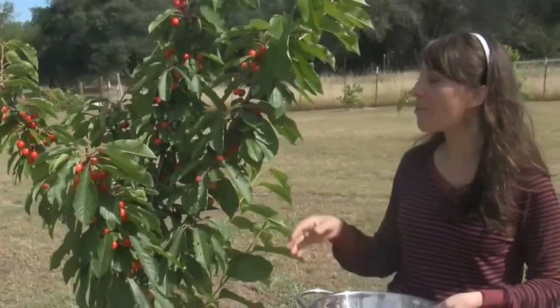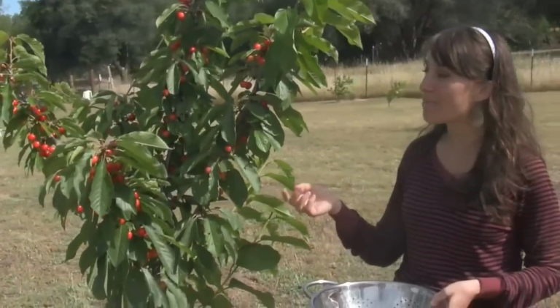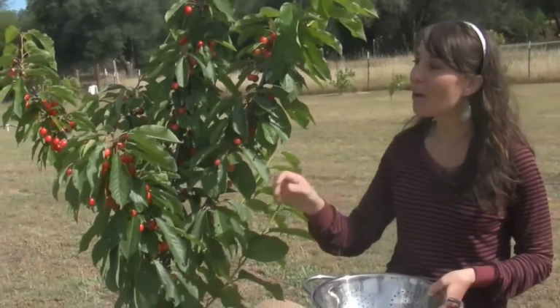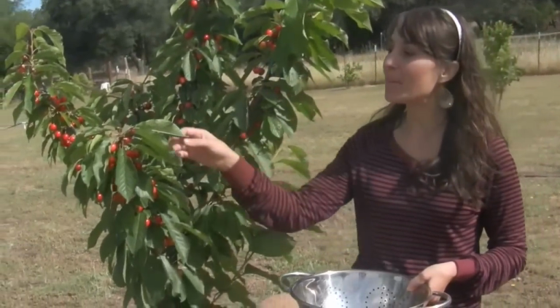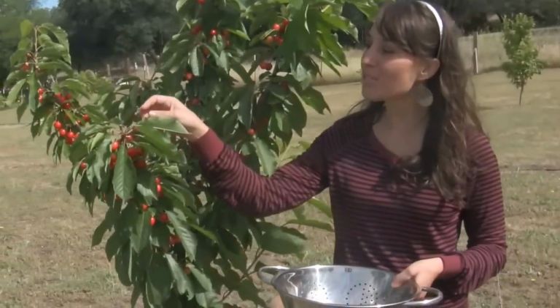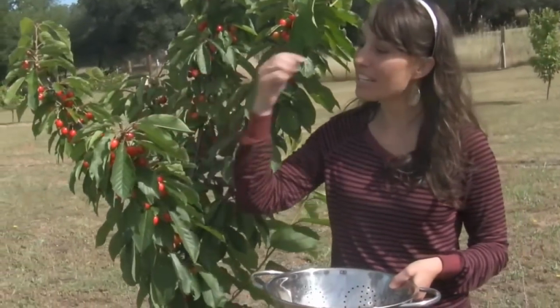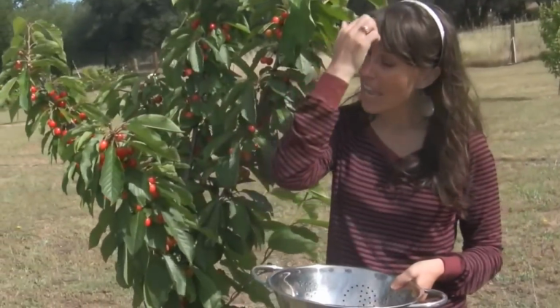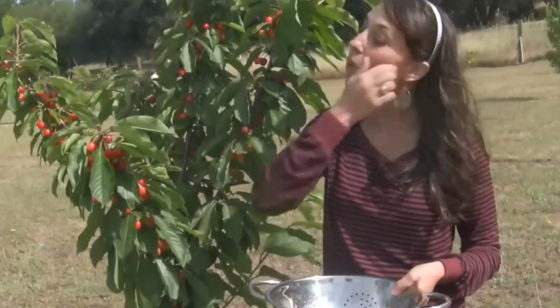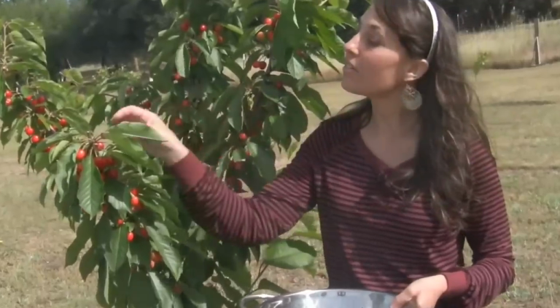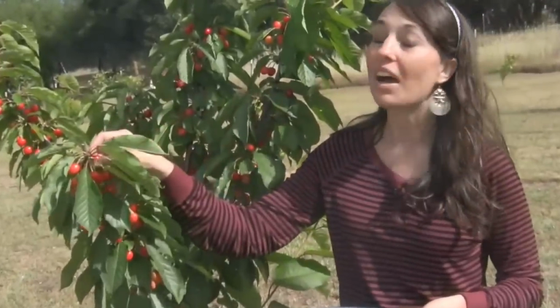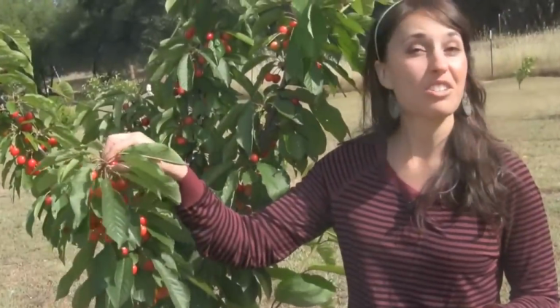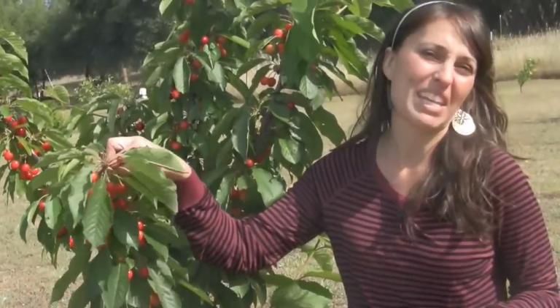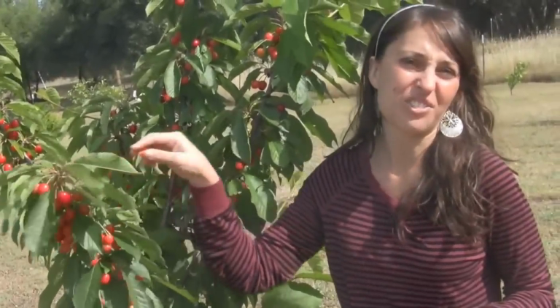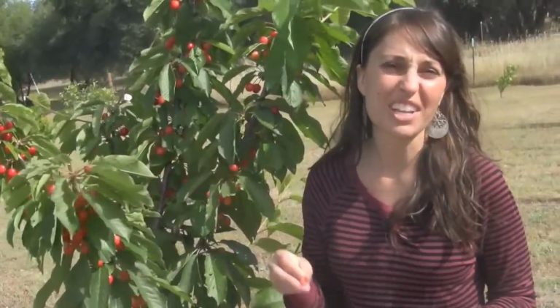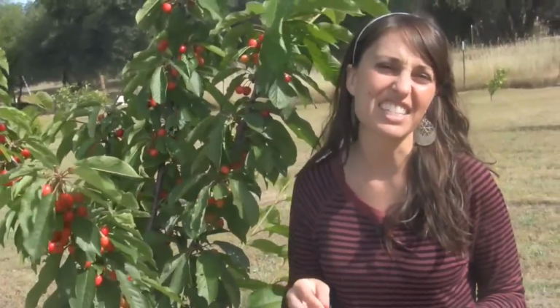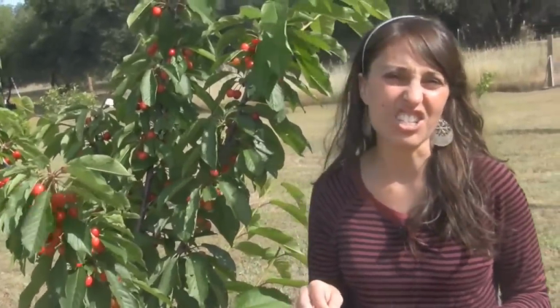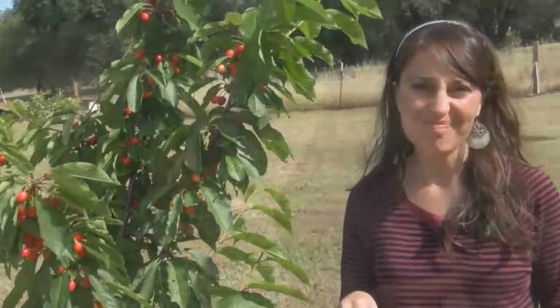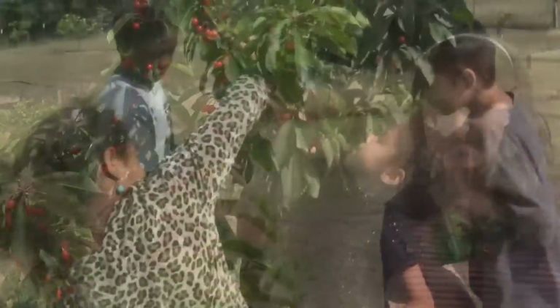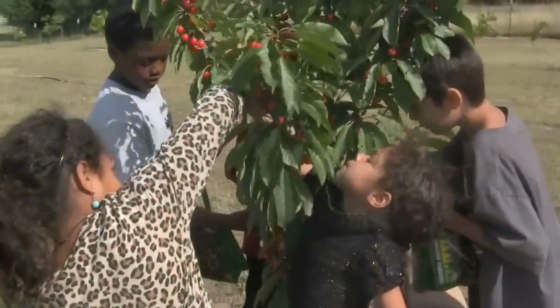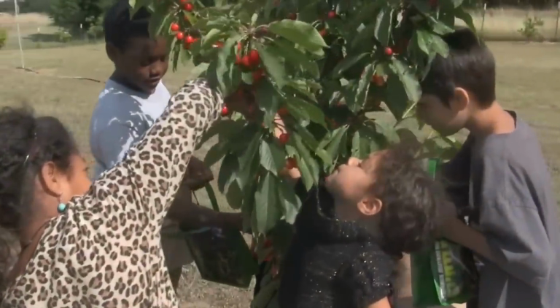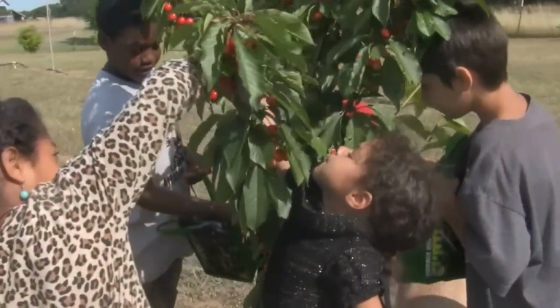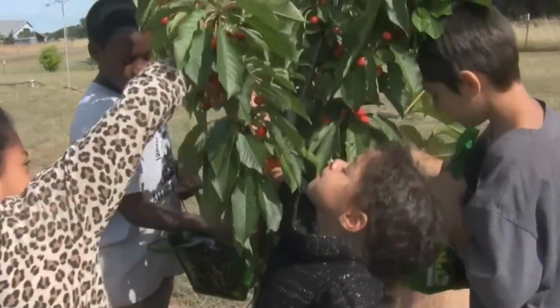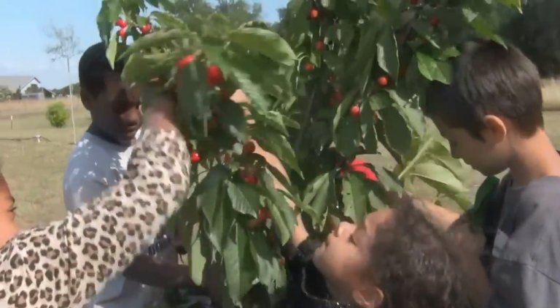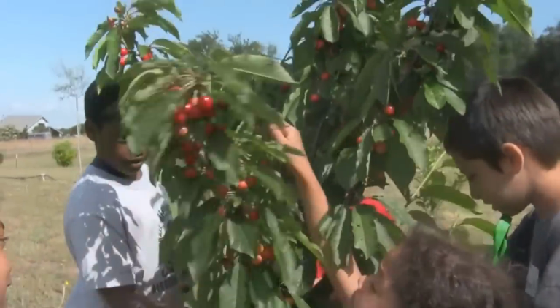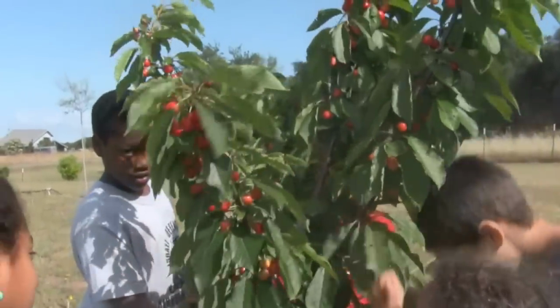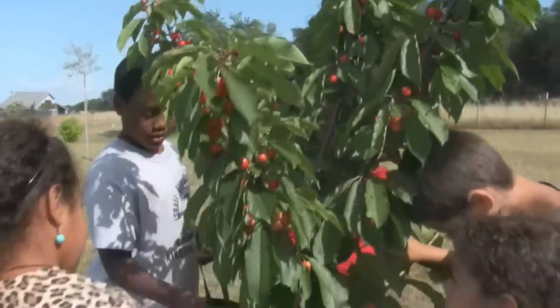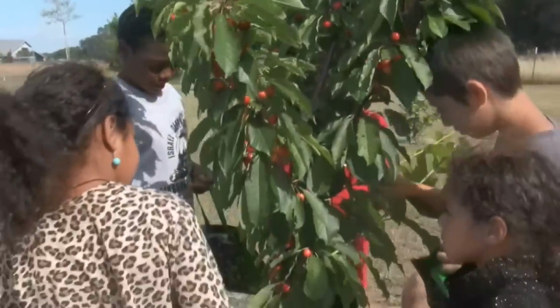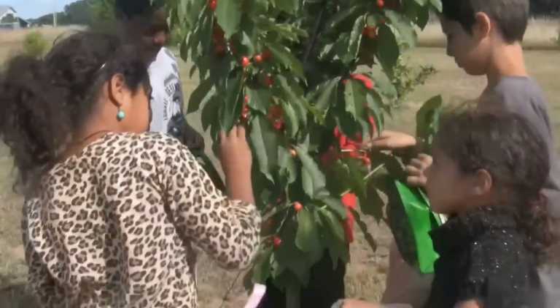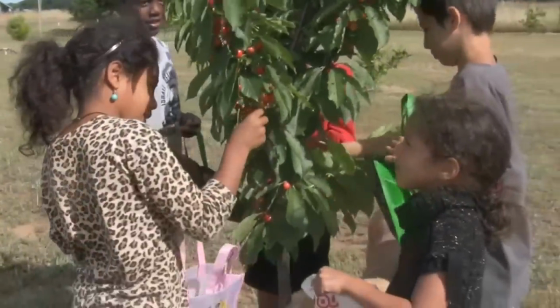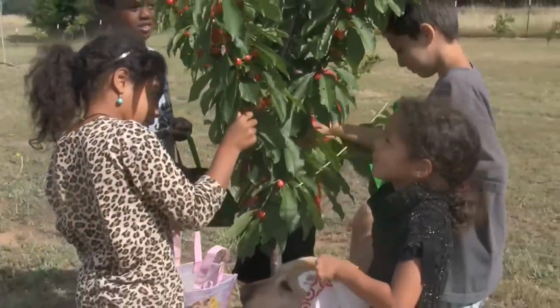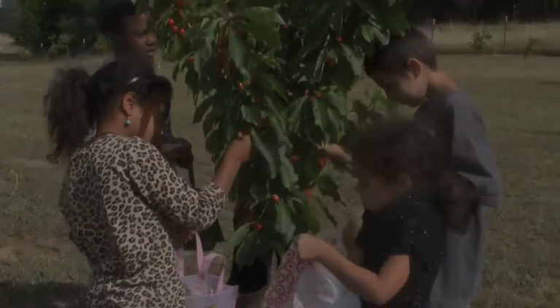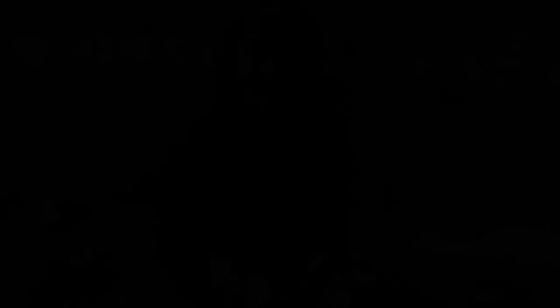I'm going to go ahead and pick some cherries, or I could just have my kids do it, which I think is easier.